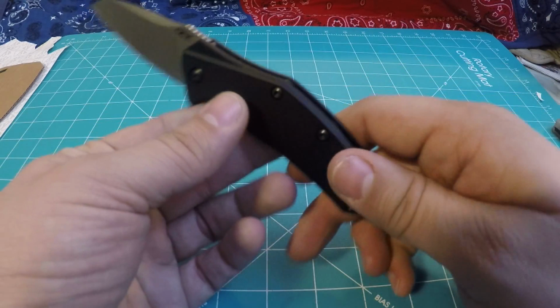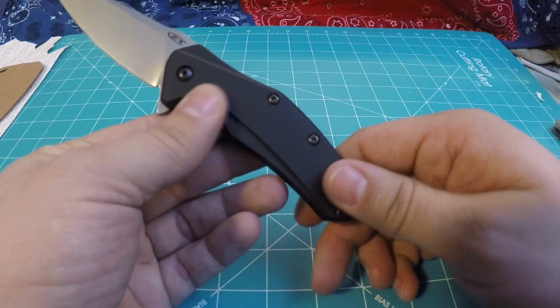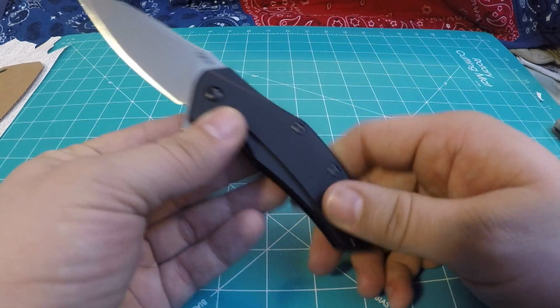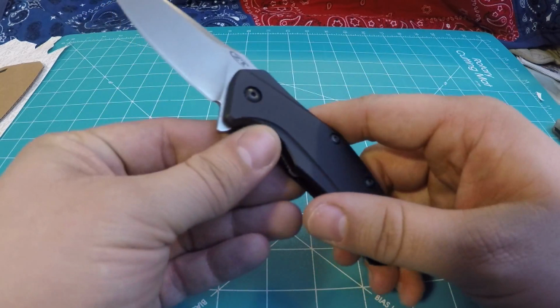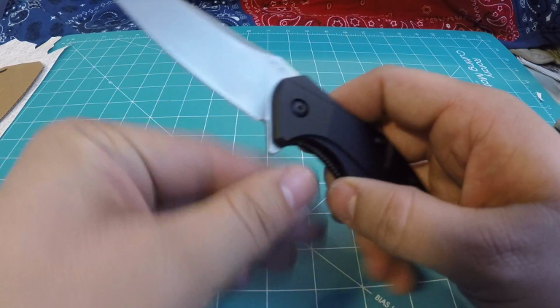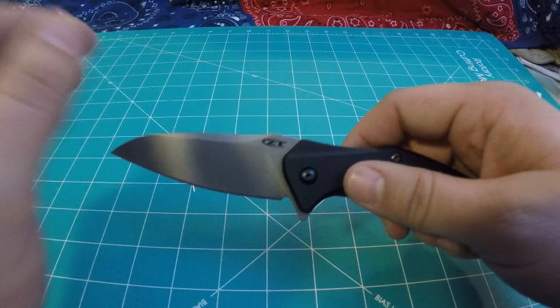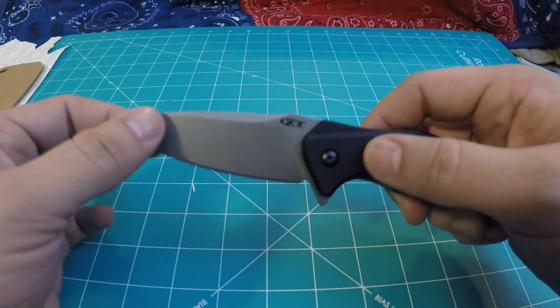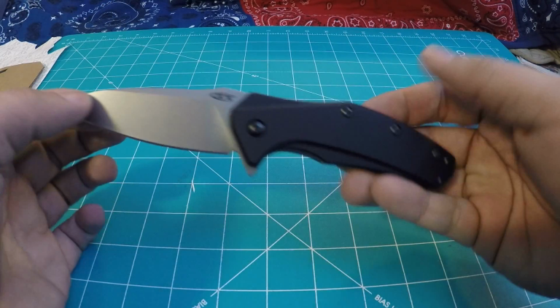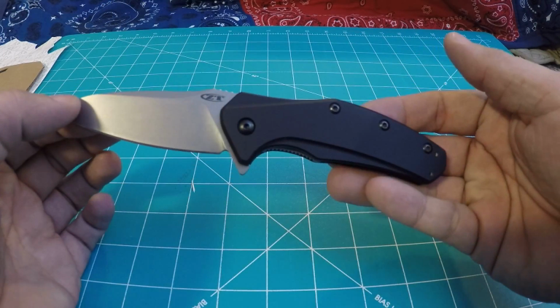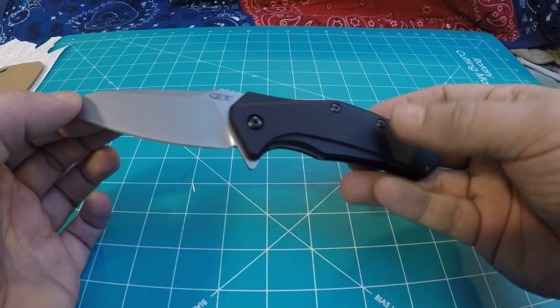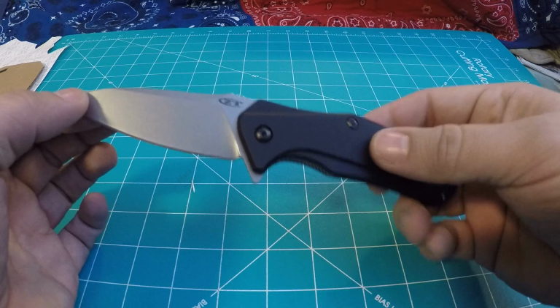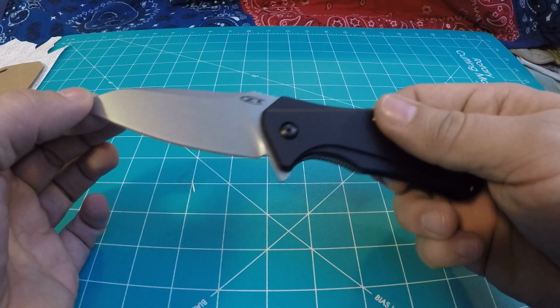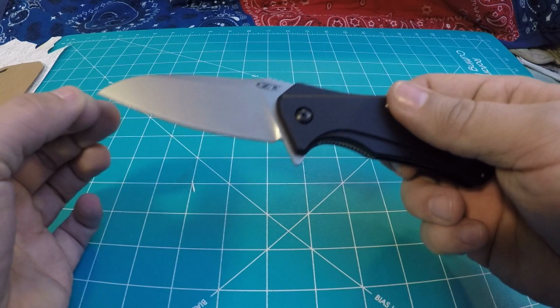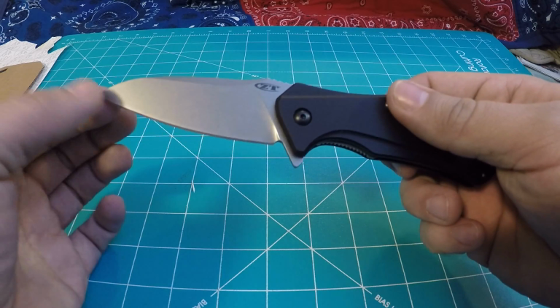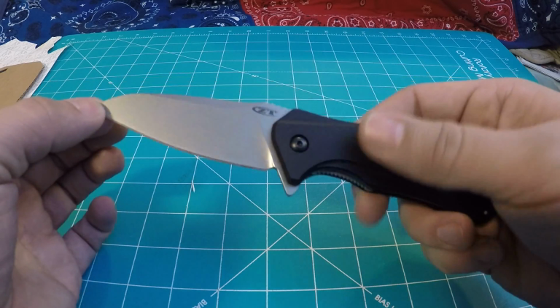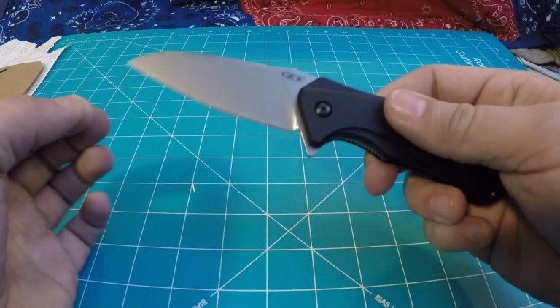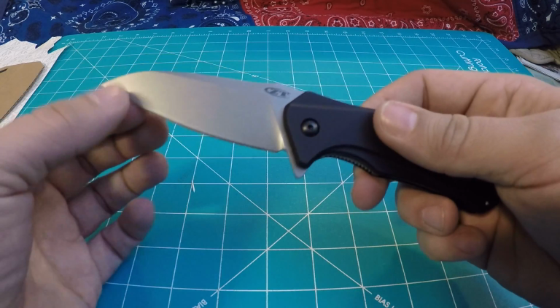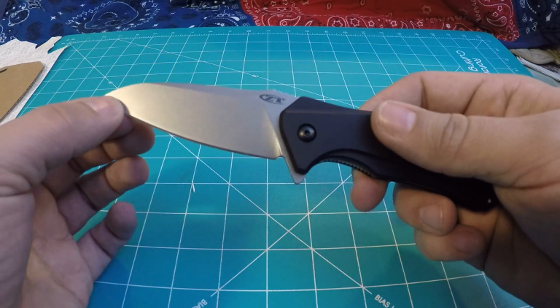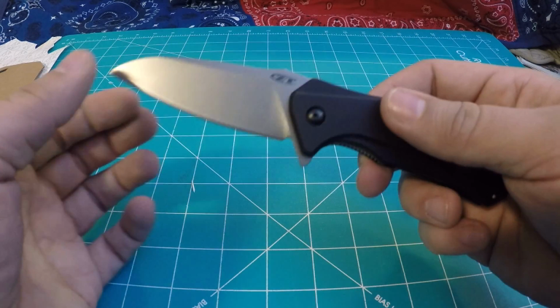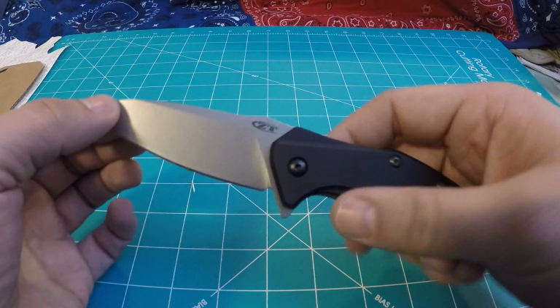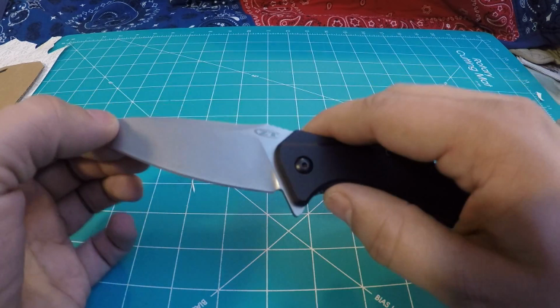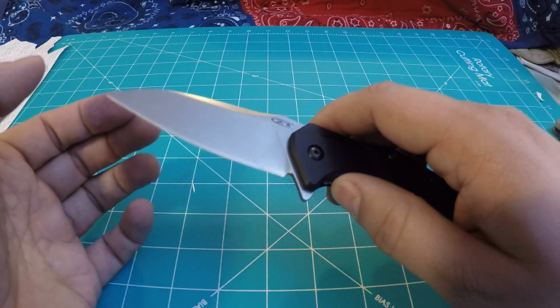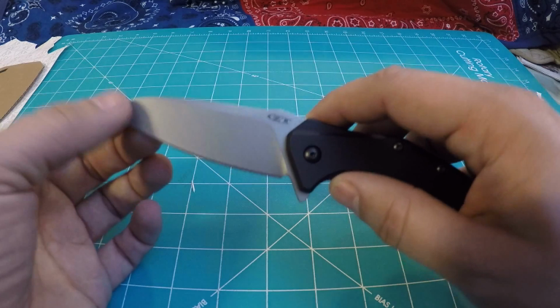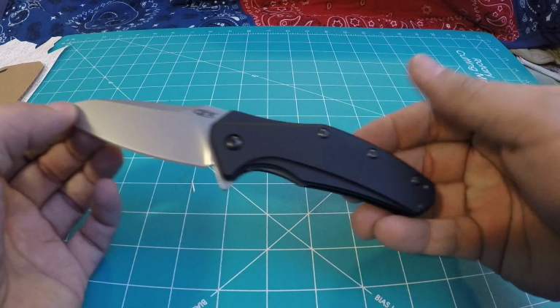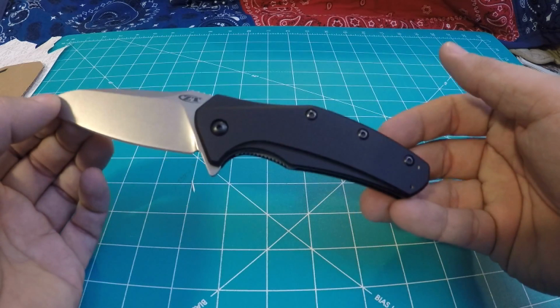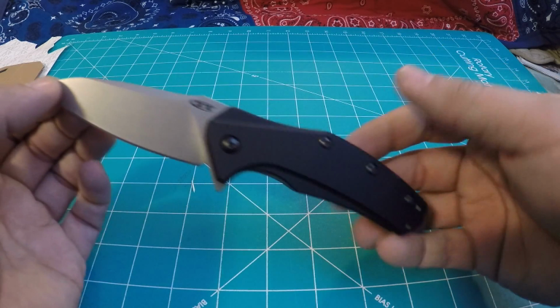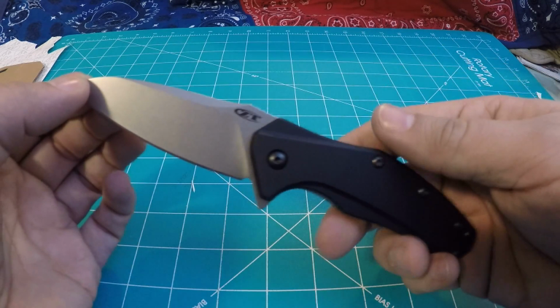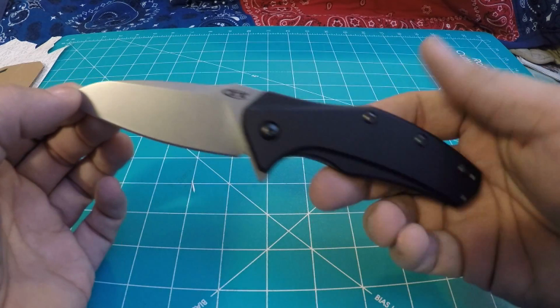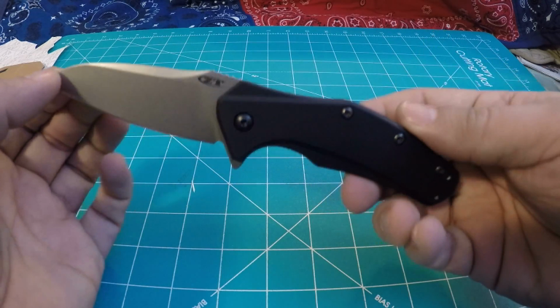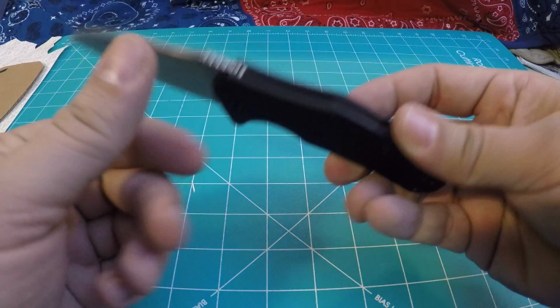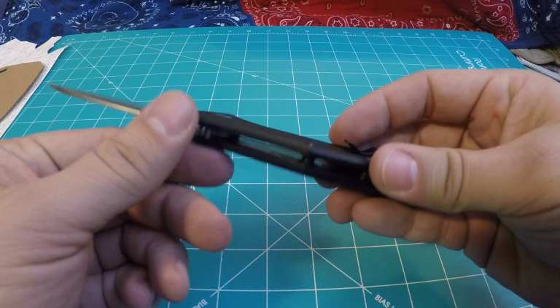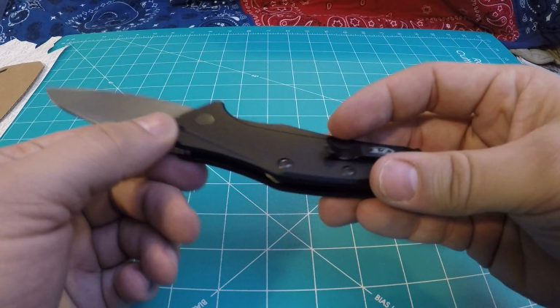Hello and welcome to another episode of Moose's Gear Goo Review. I'm Moose and today we're doing a knife review on the ZT770.